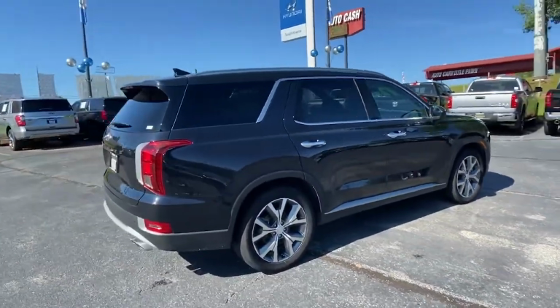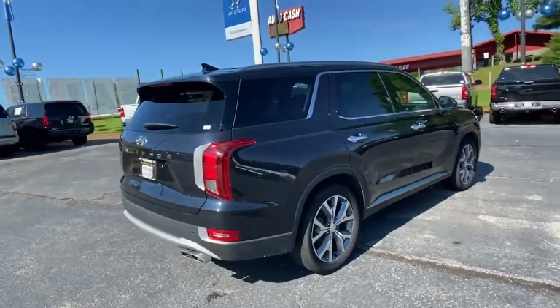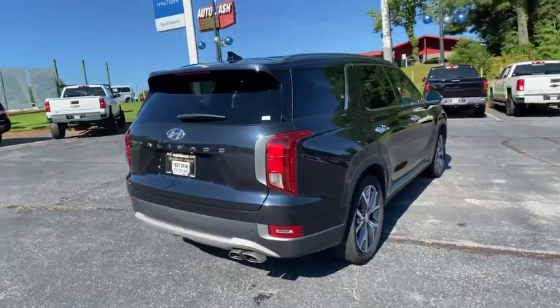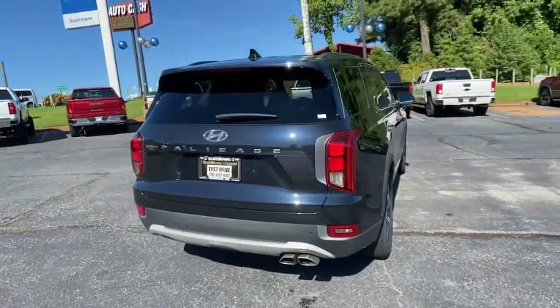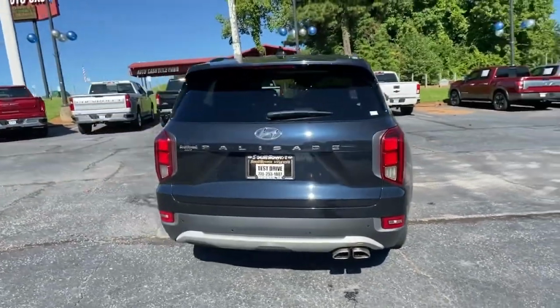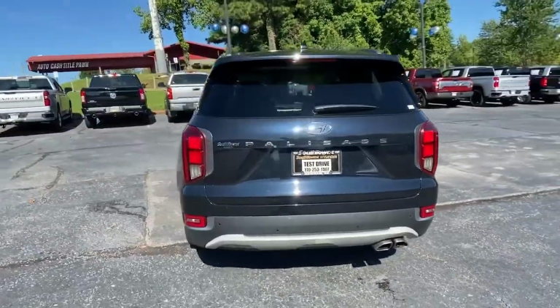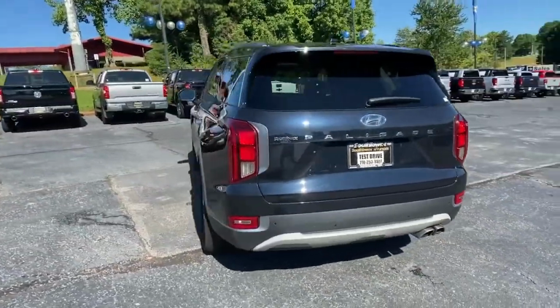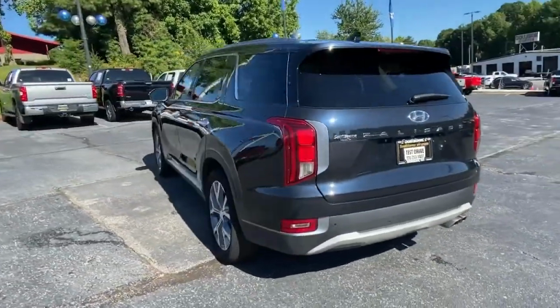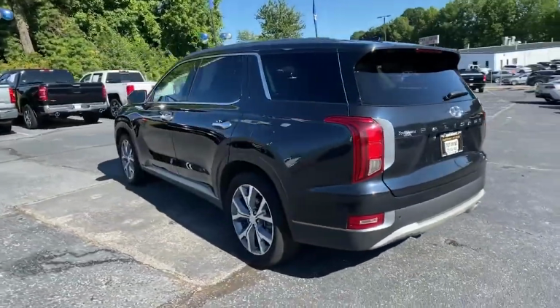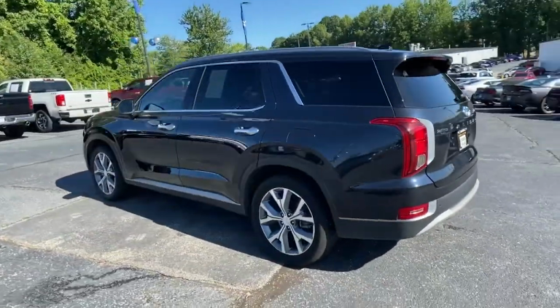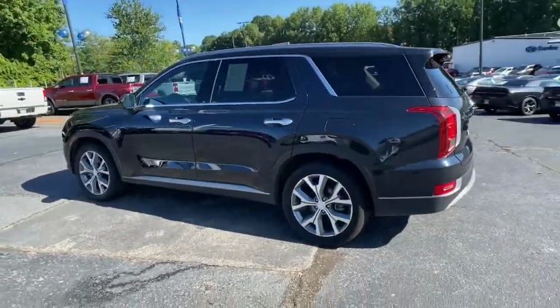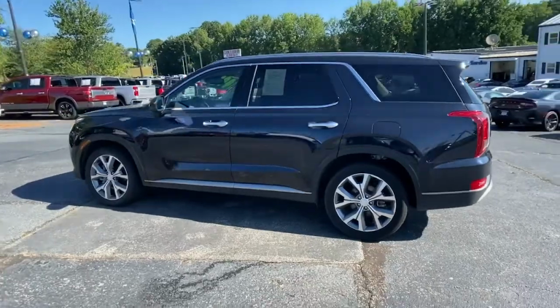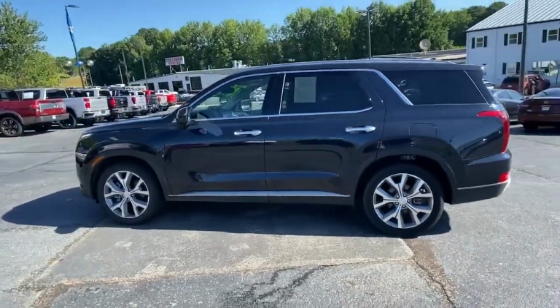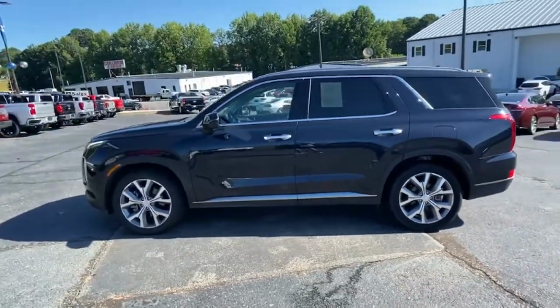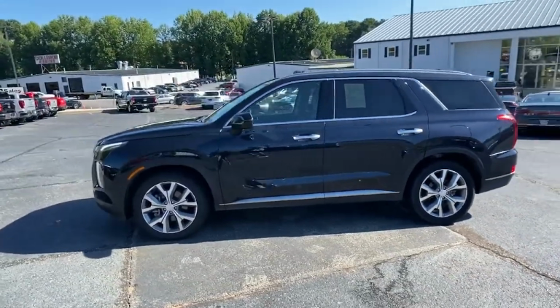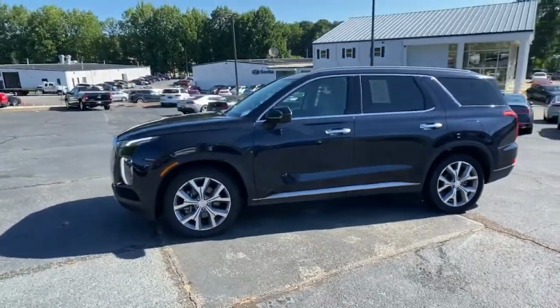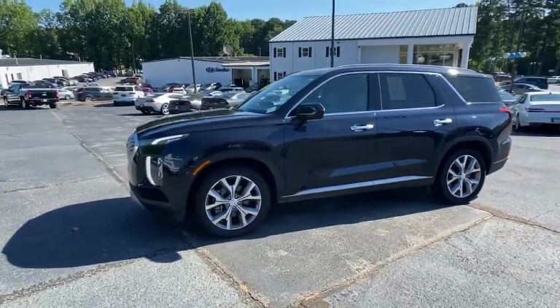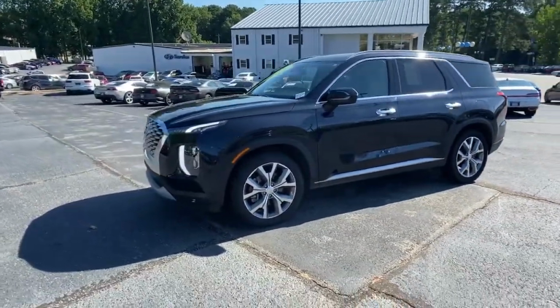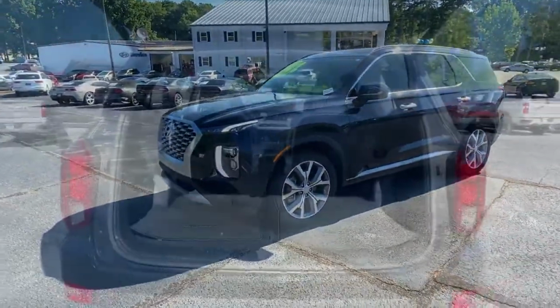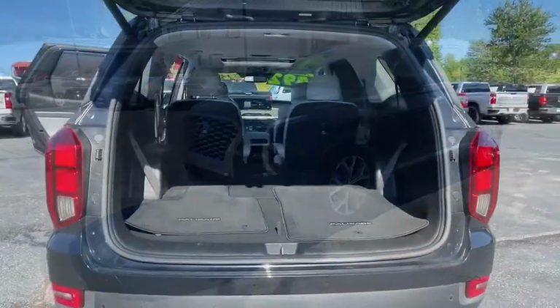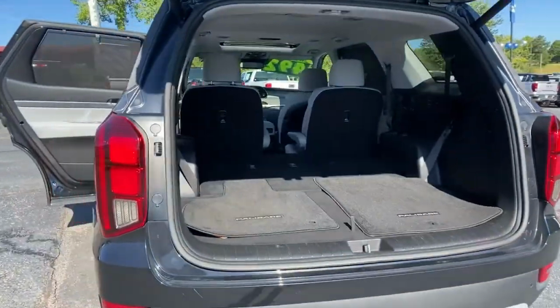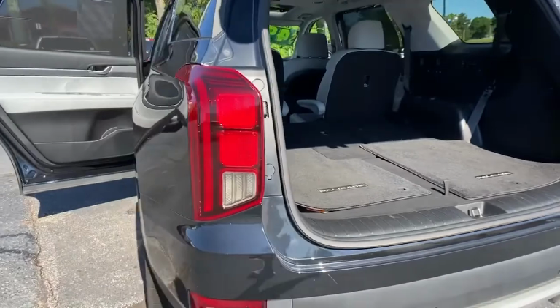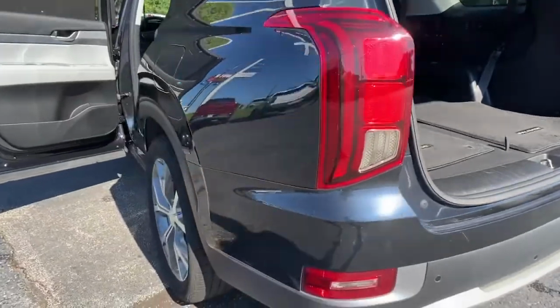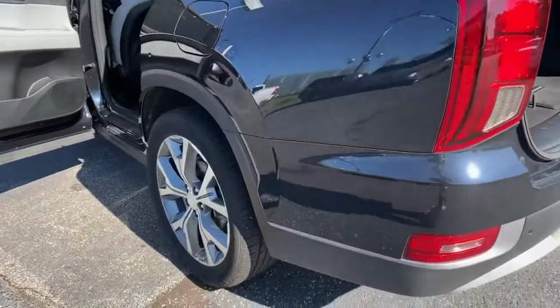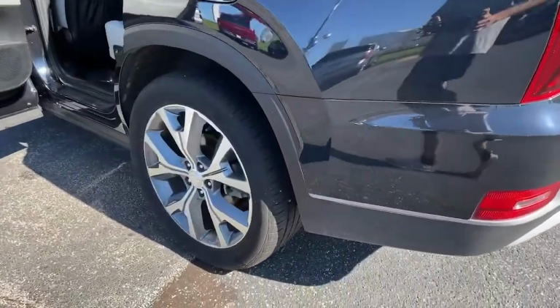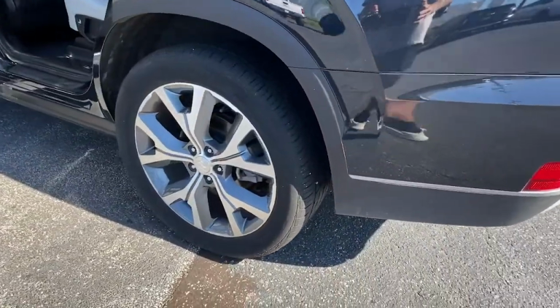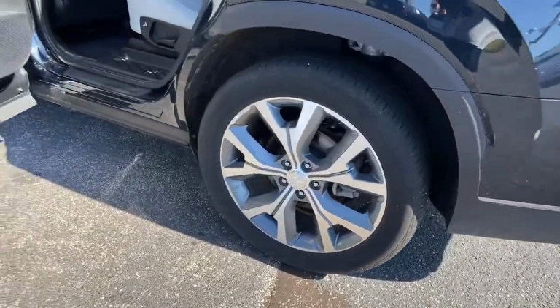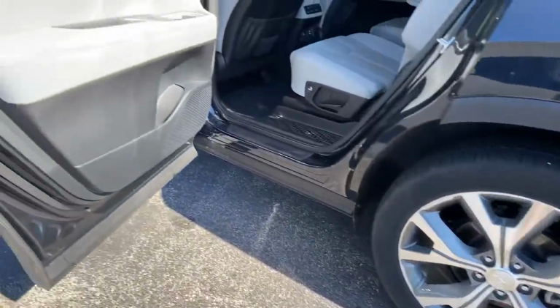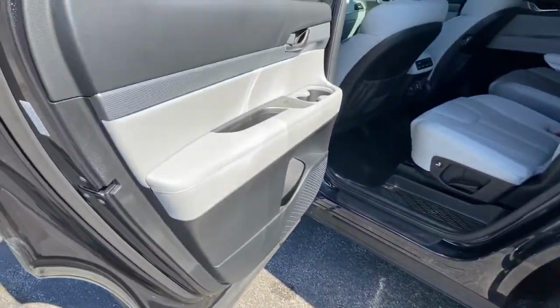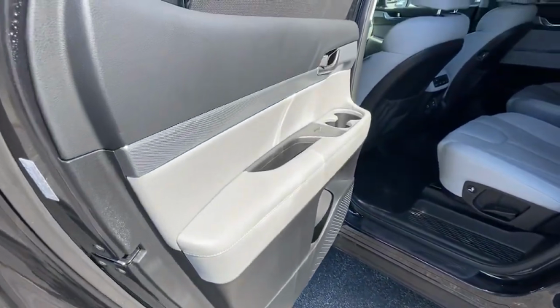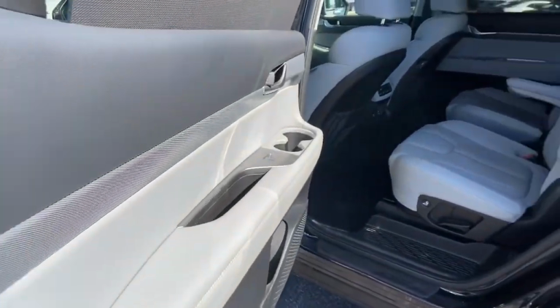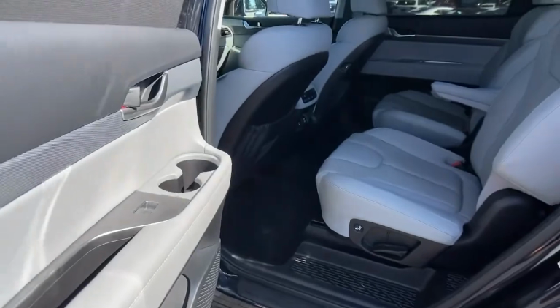Style, space, and performance are yours in this well-equipped Palisade. With a smooth V6, premium interior, ample cargo area, standard driver assistance, and a host of modern passenger amenities, this SUV delivers exceptional quality and capability.